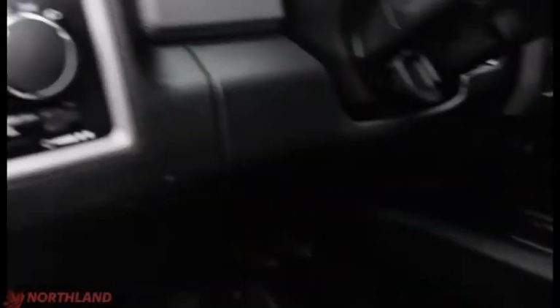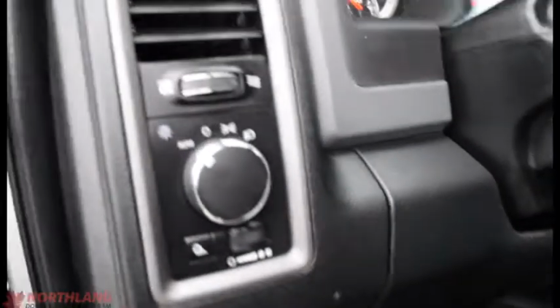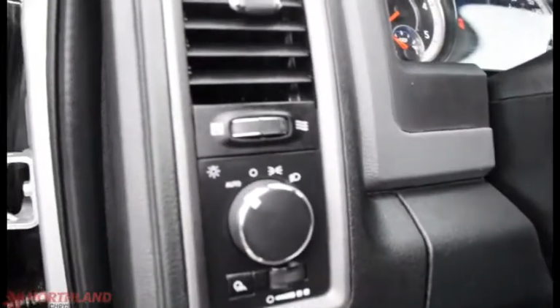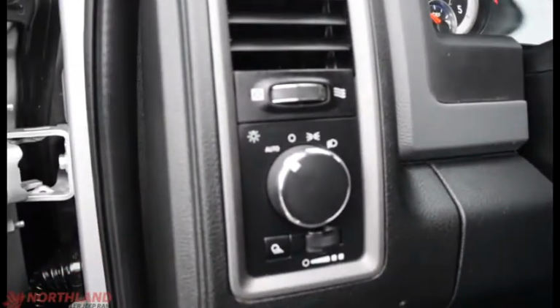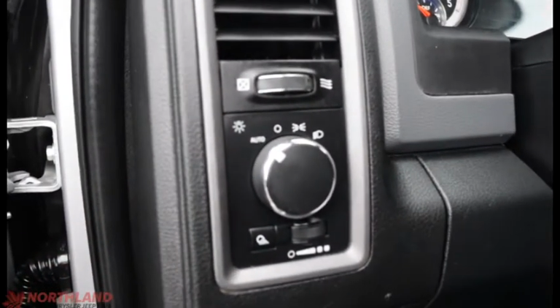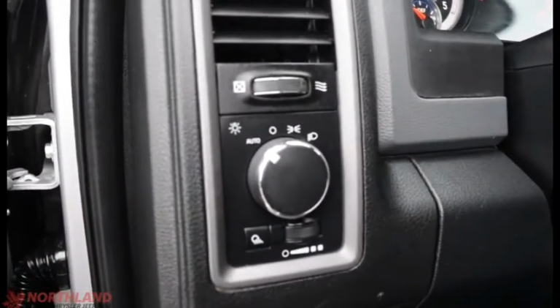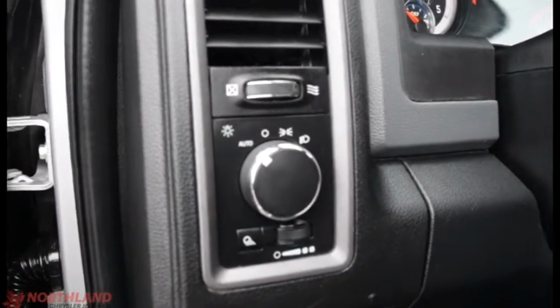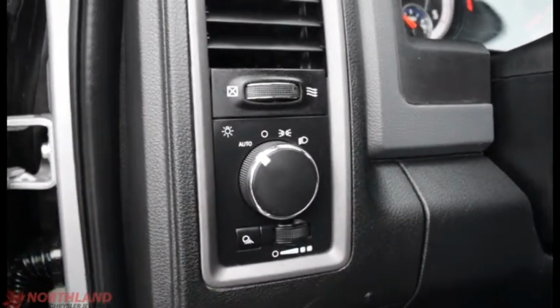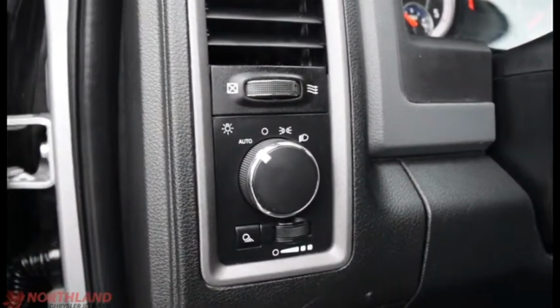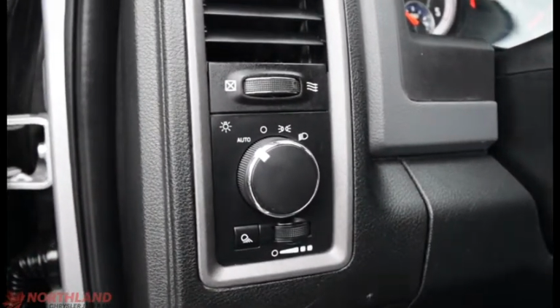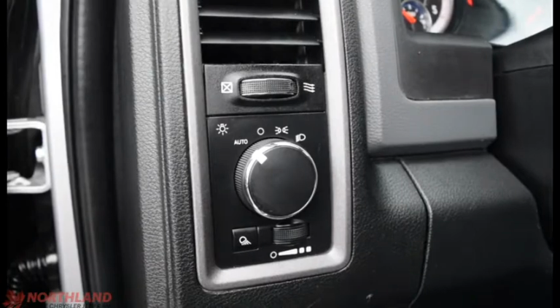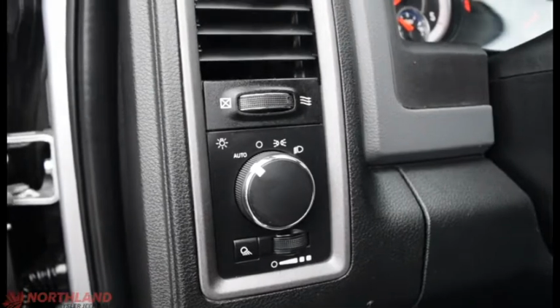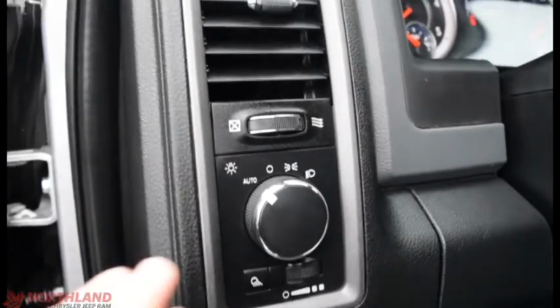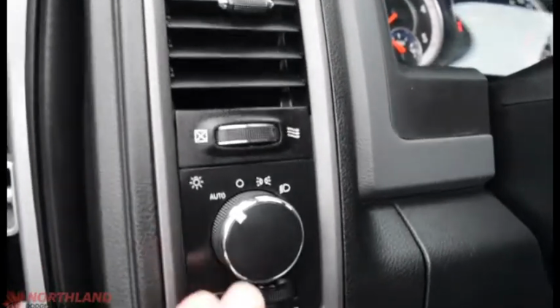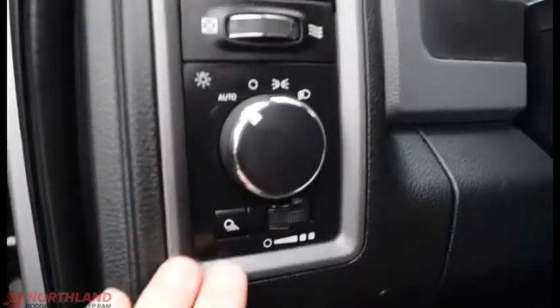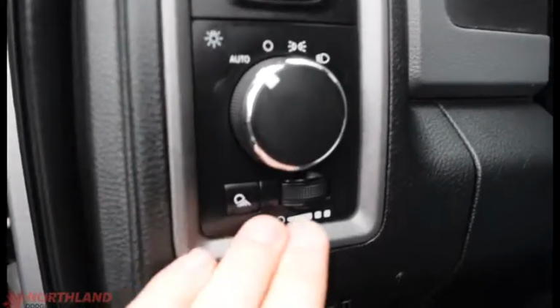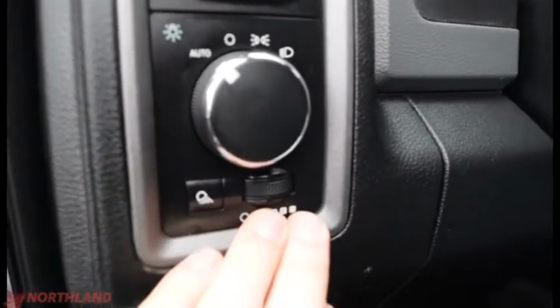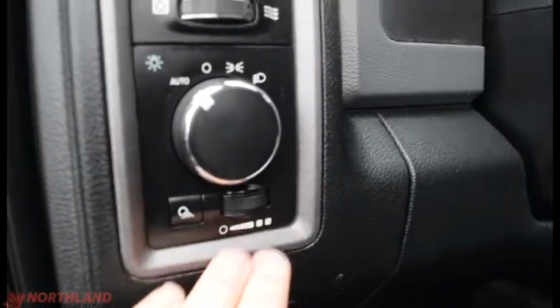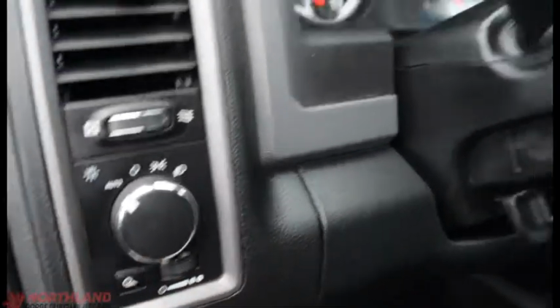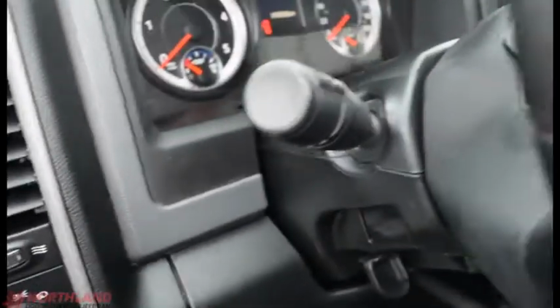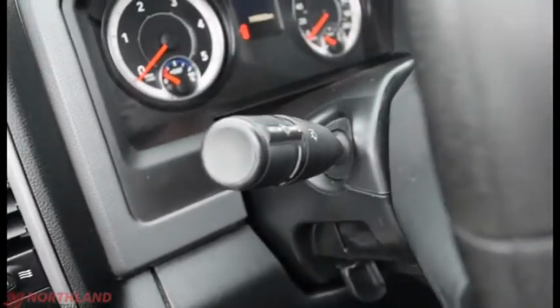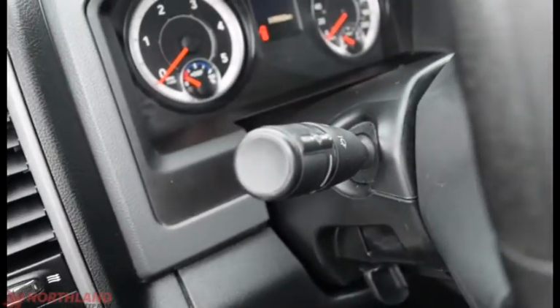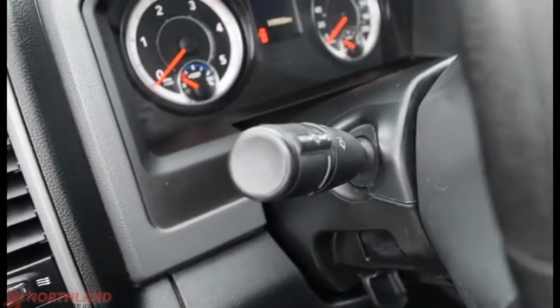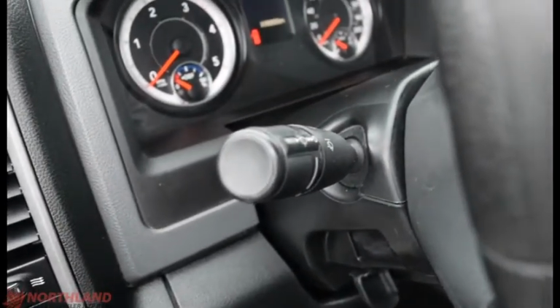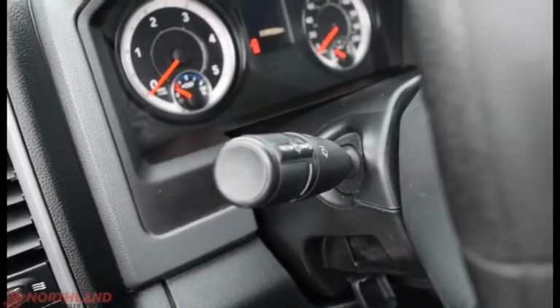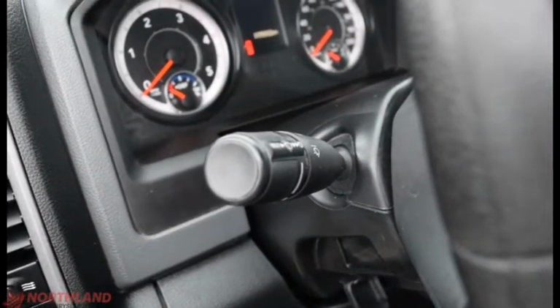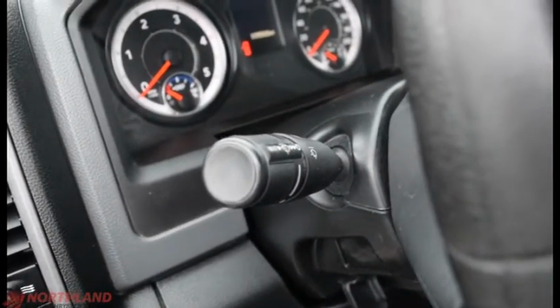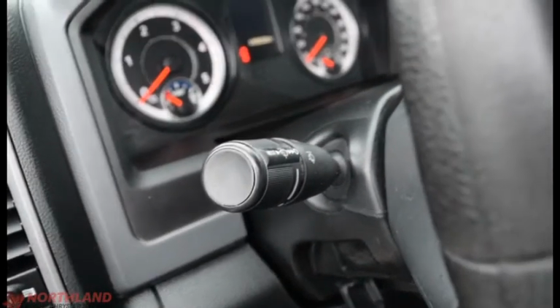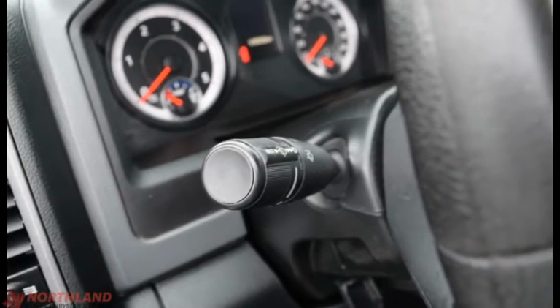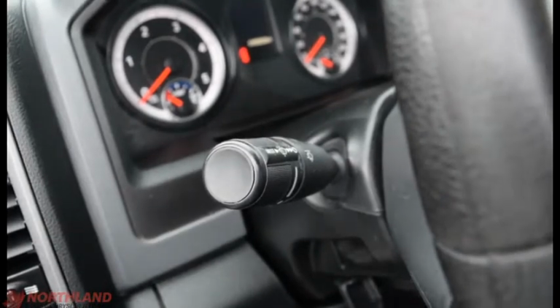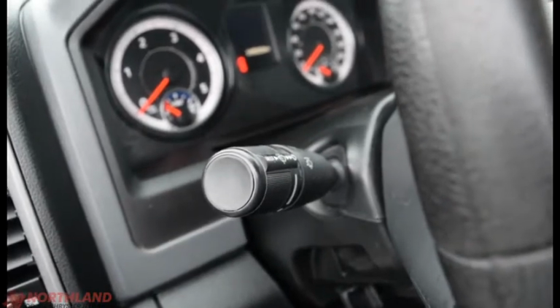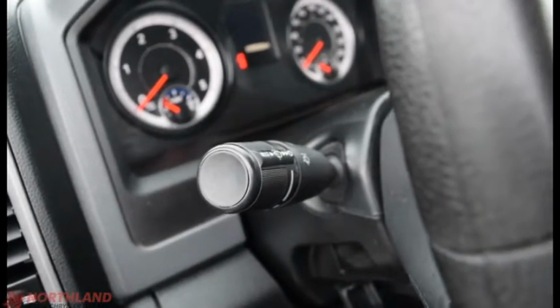You do also have the controls for the lights — so auto, off, daytime running lights, and low beams all right here, with the in-cabin light control here. And up here we have the controls for the turning signals, high beams, and windshield wipers.